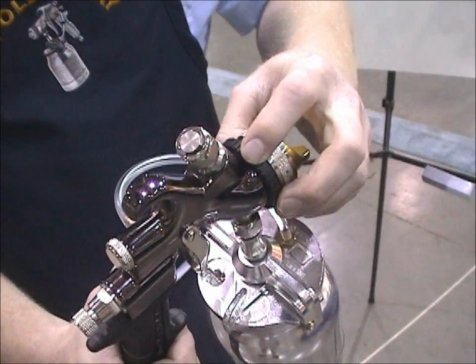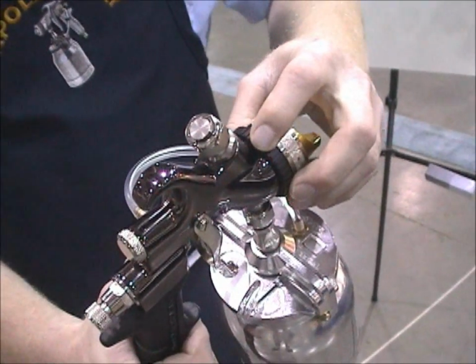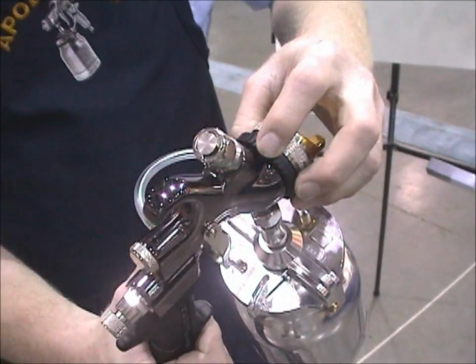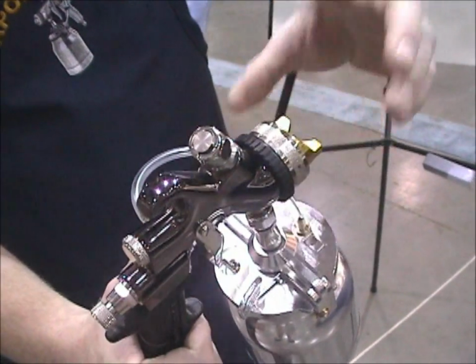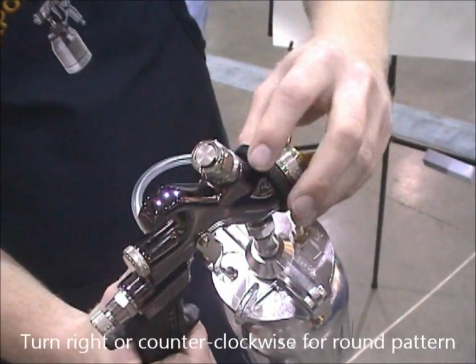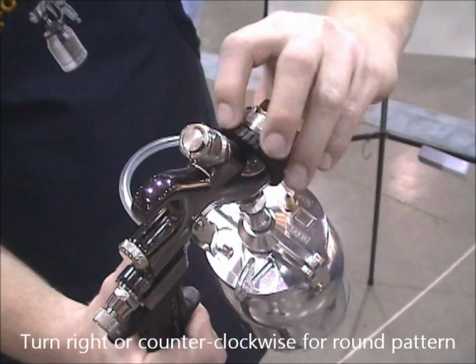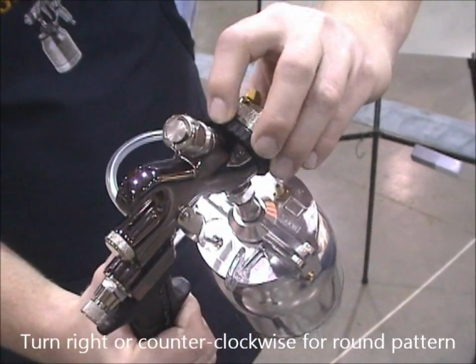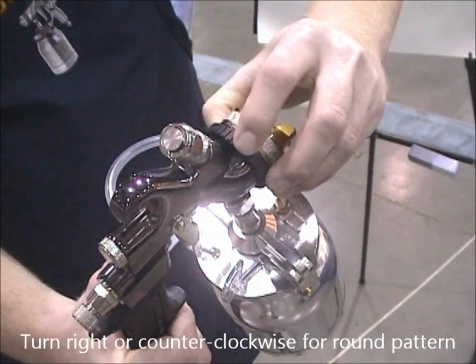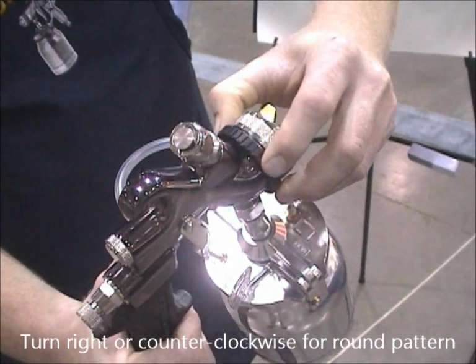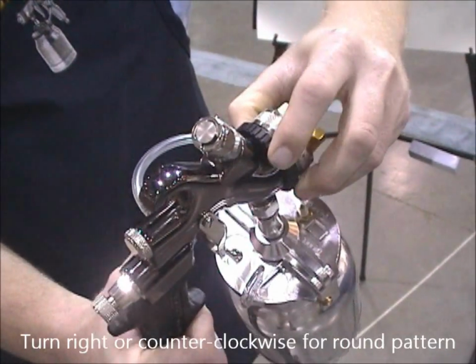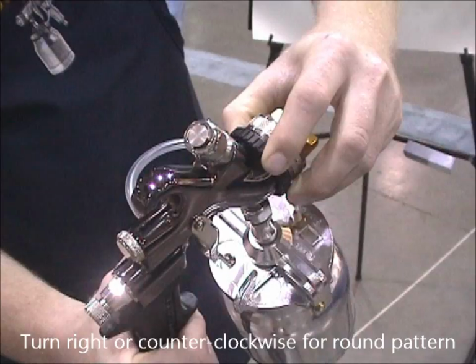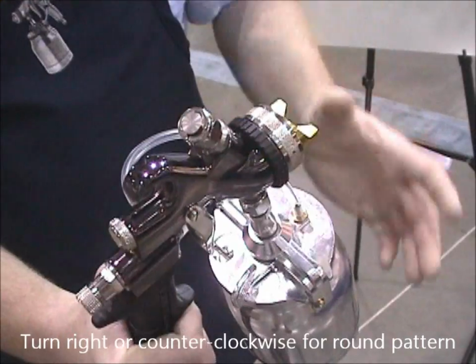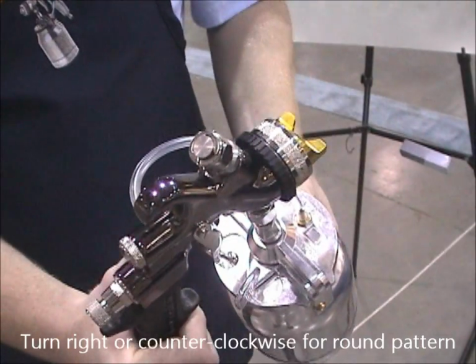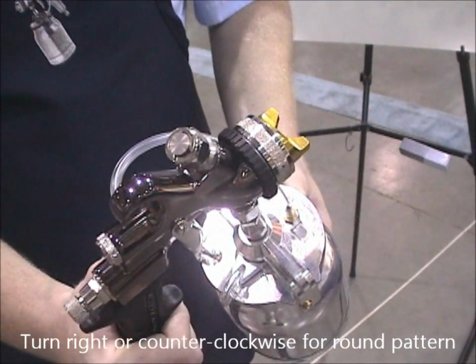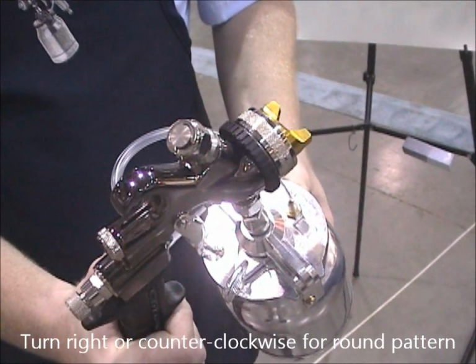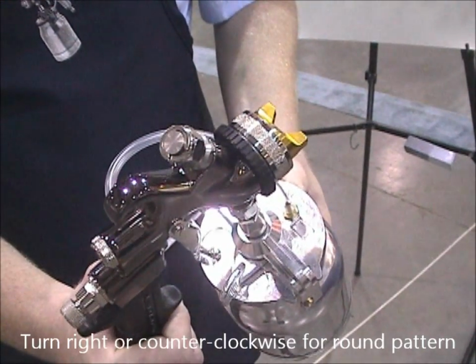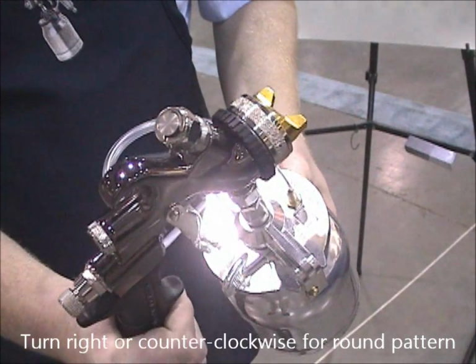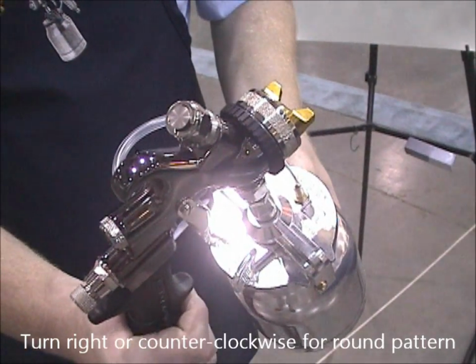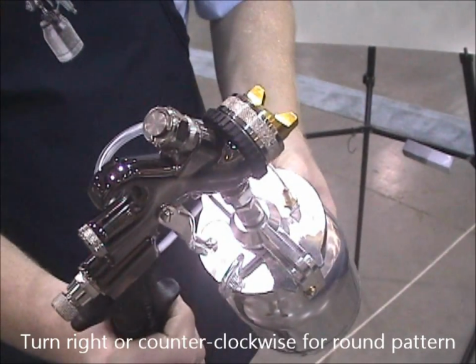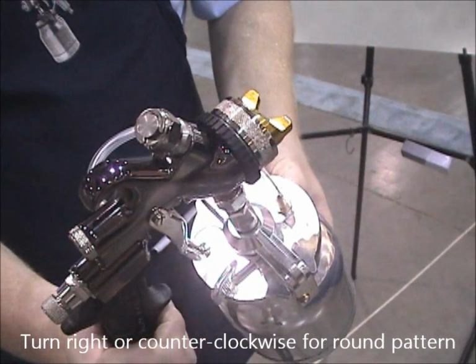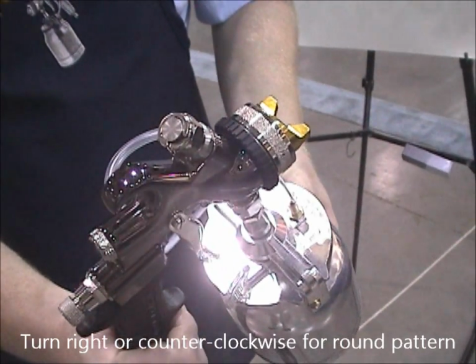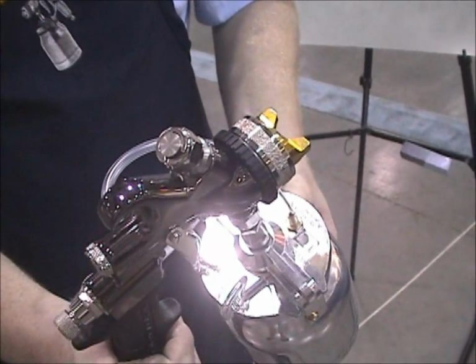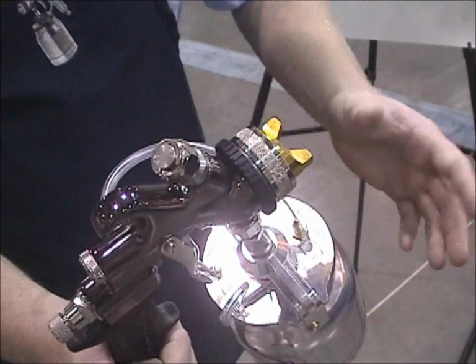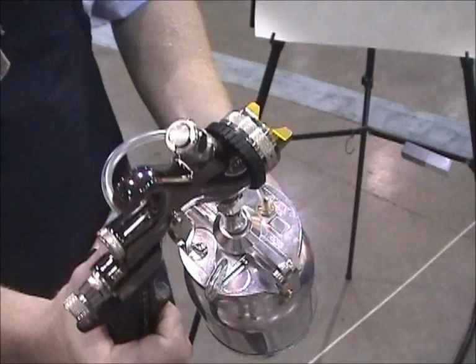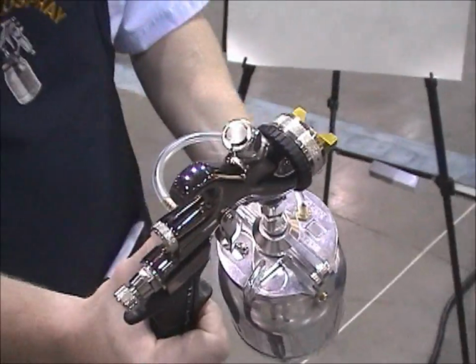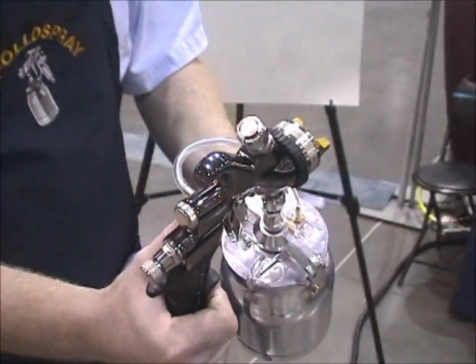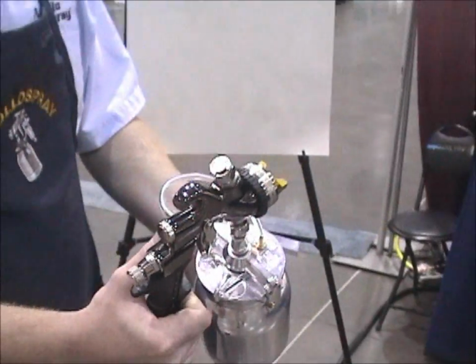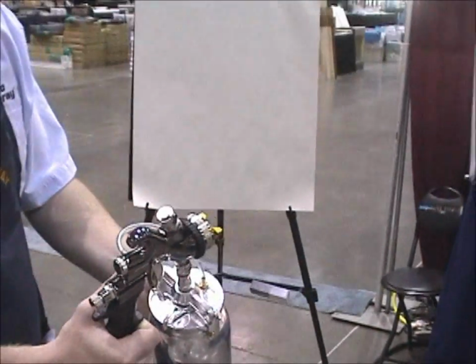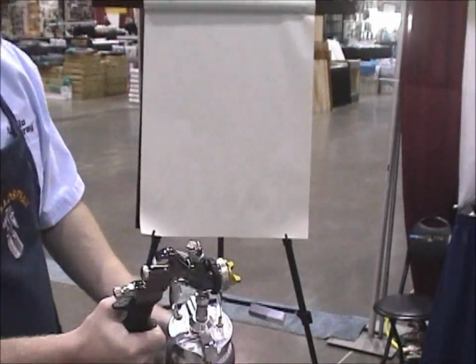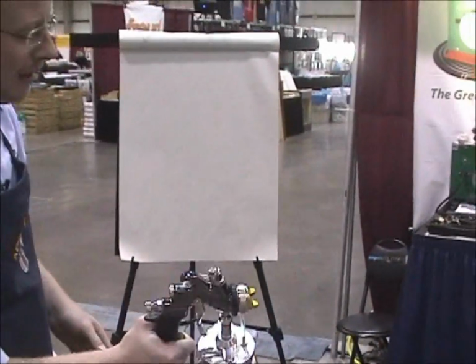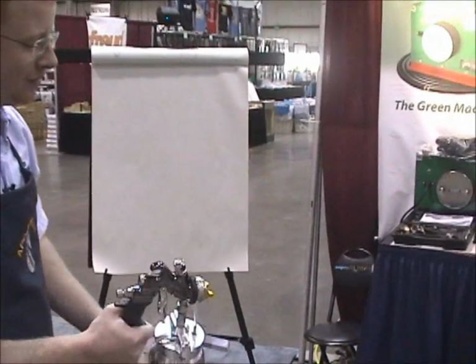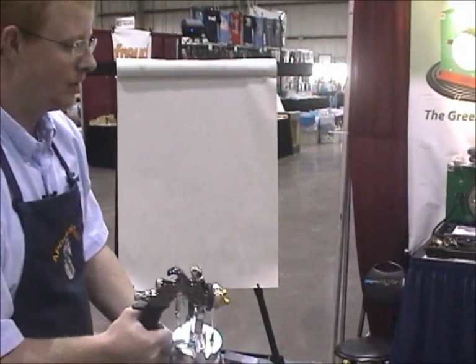When in tight corners, just rotate the head over to the right side and this gives you a round pattern so you can get the tougher corners in the cabinets and such. Let's turn the system on today to show you a few of the key benefits of the Apollo Spray Systems gun.